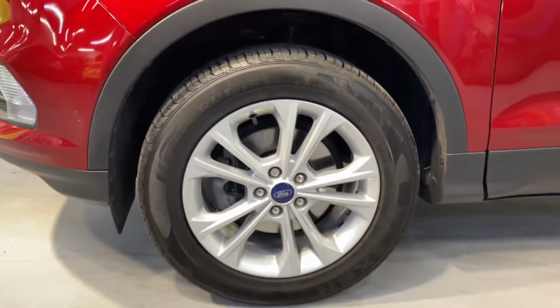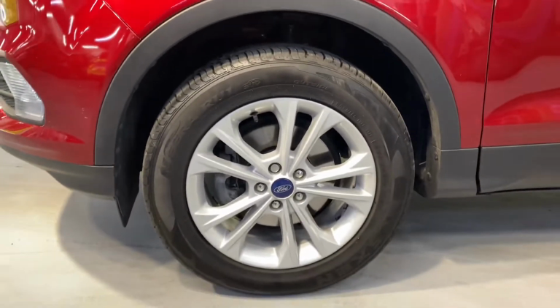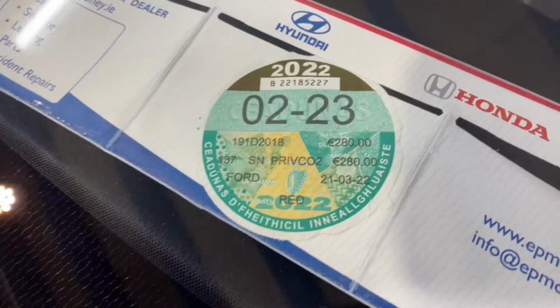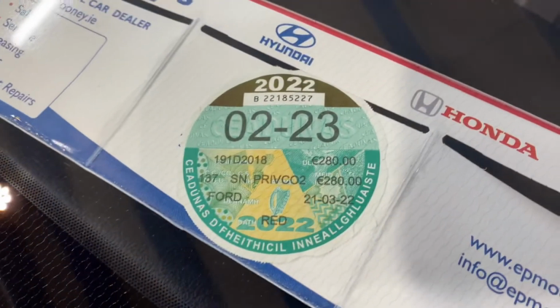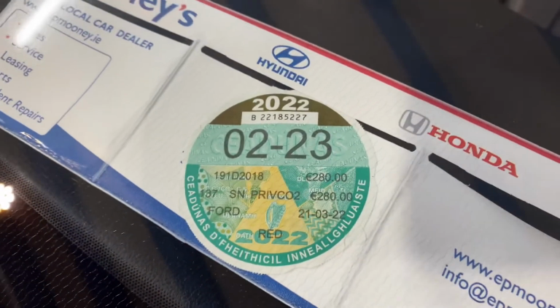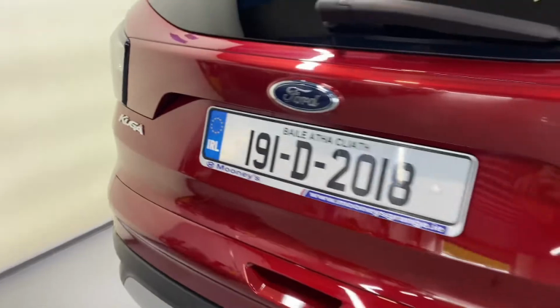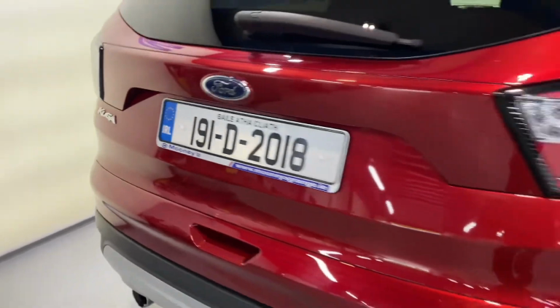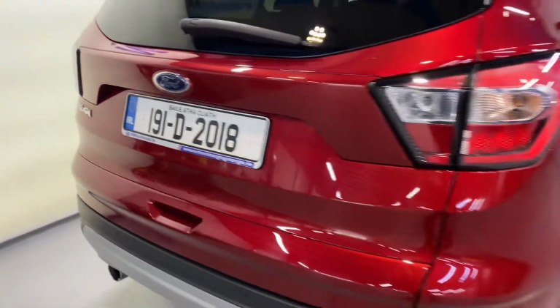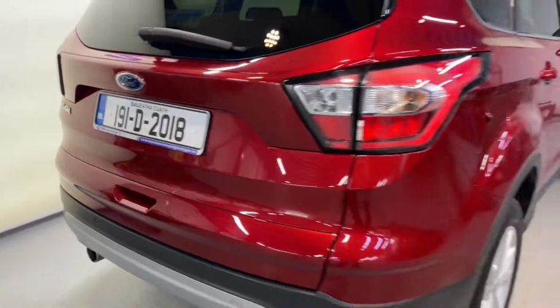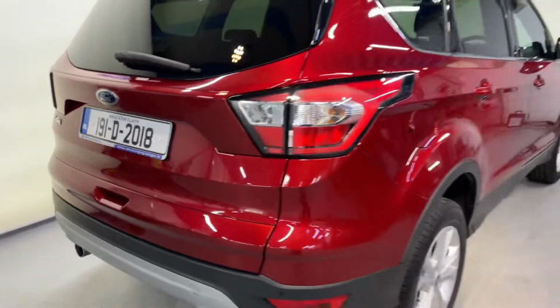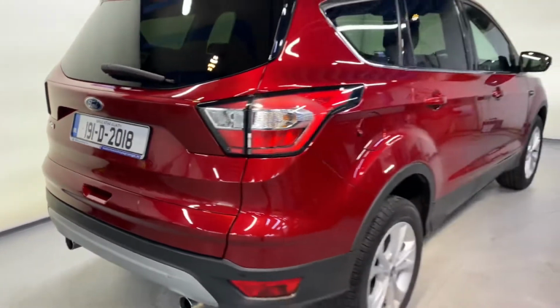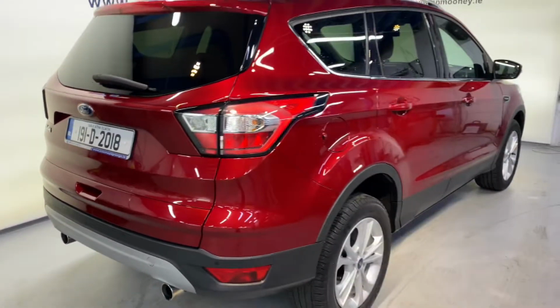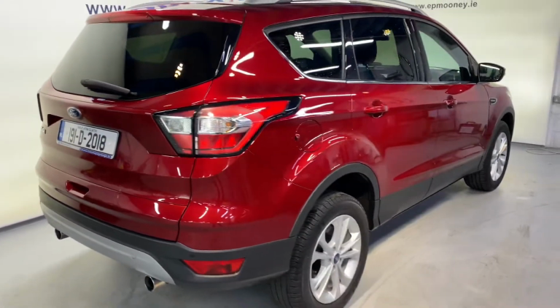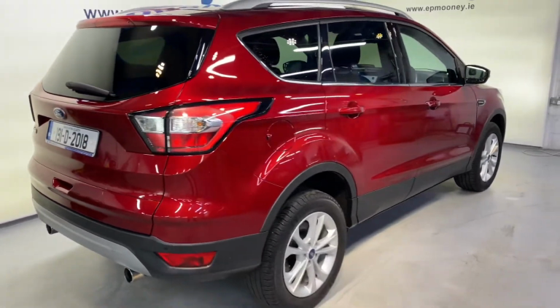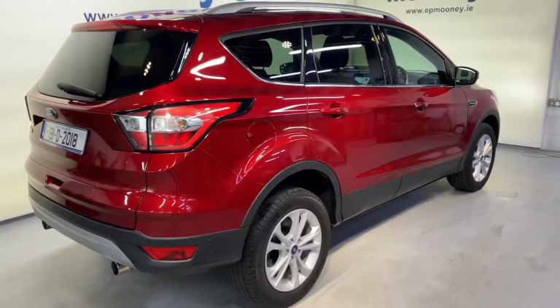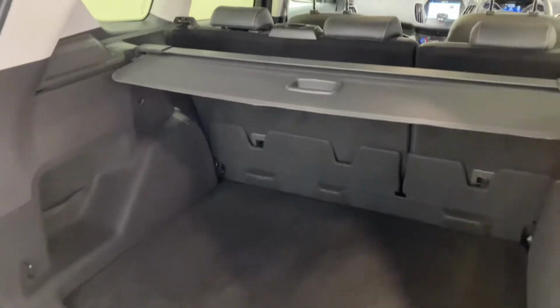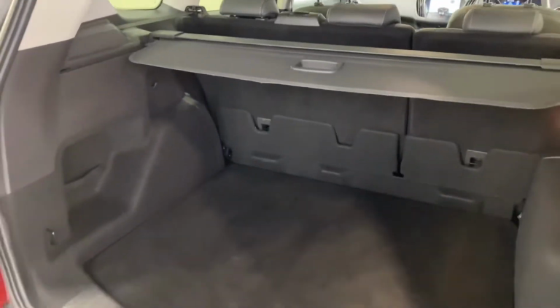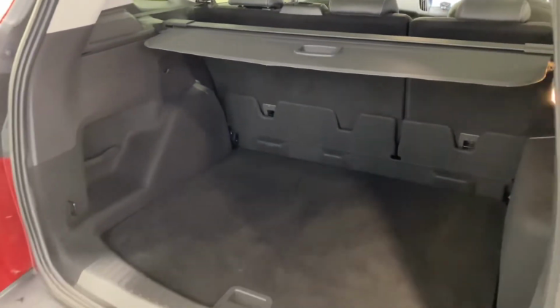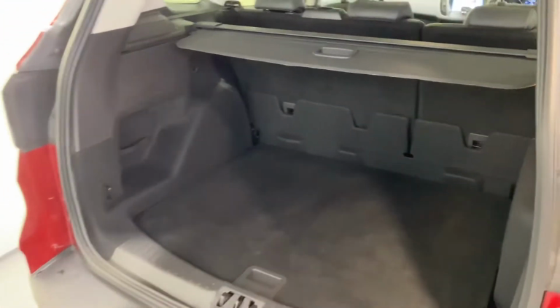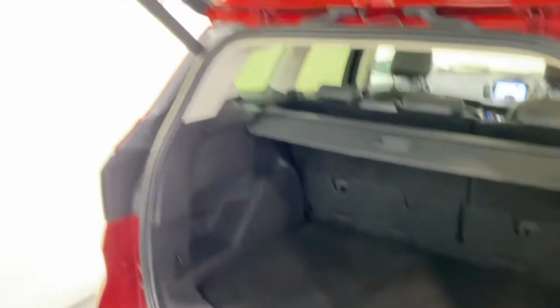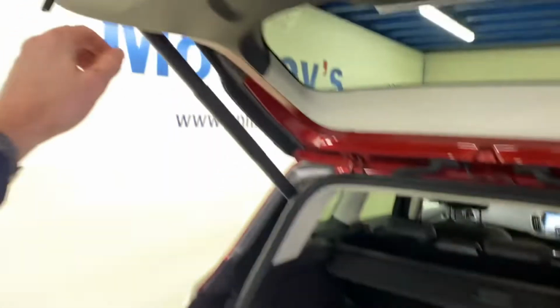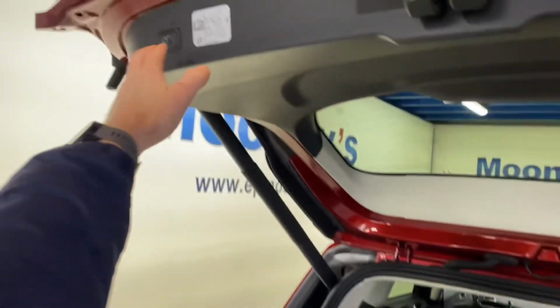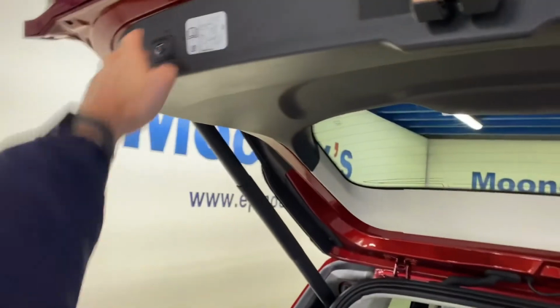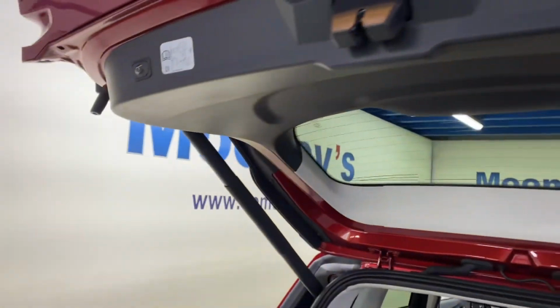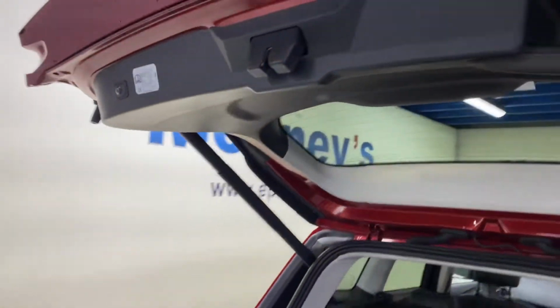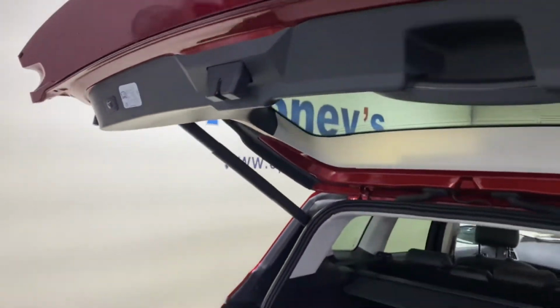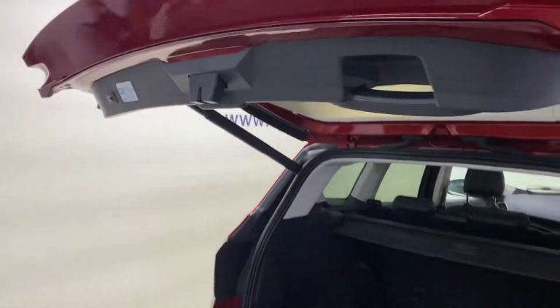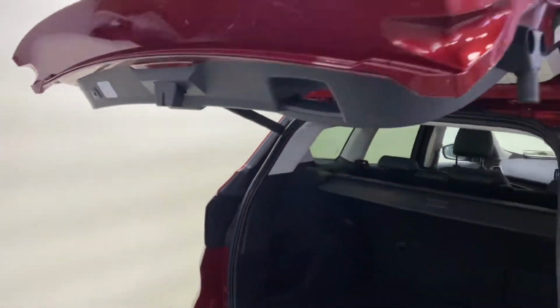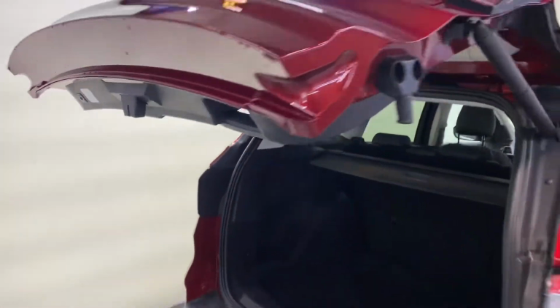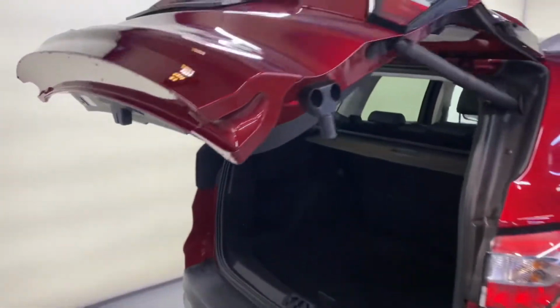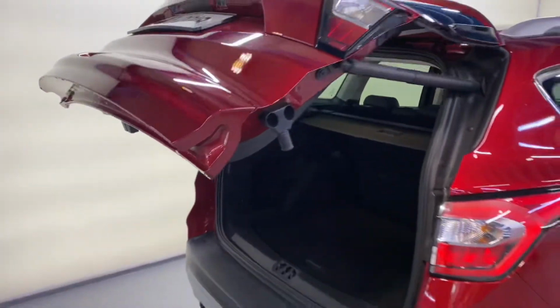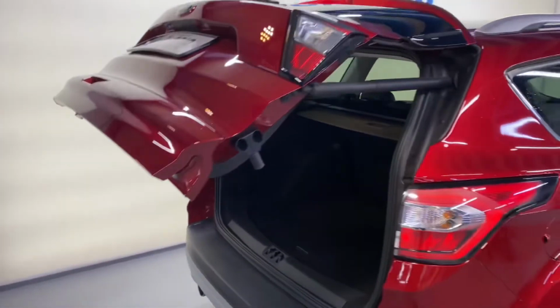It's a titanium spec. It comes with 17-inch alloy wheels and reverse parking sensors. It has road tax there till the 3rd of '23. It also has the automatic tailgate, and there's plenty of boot space in there as well.